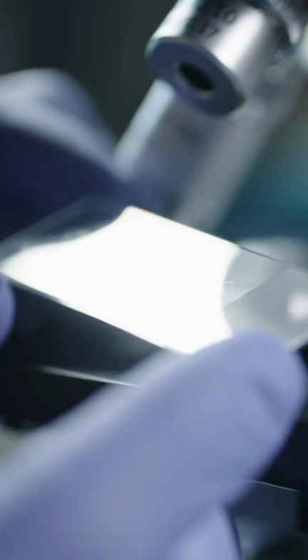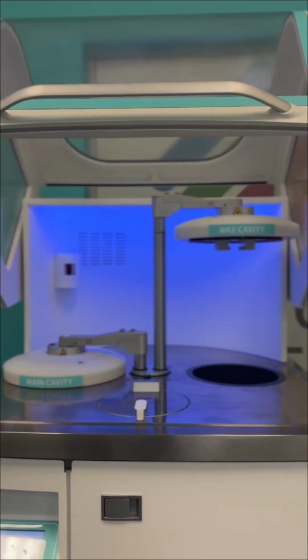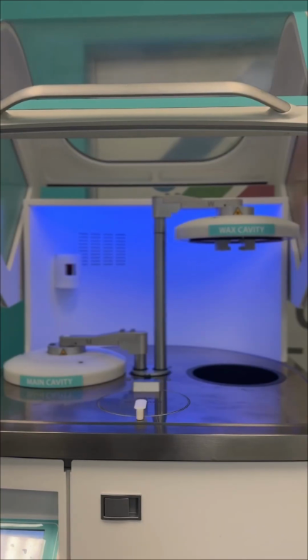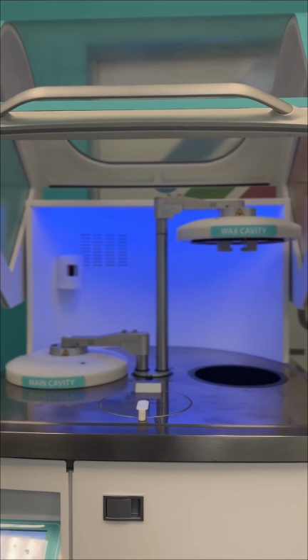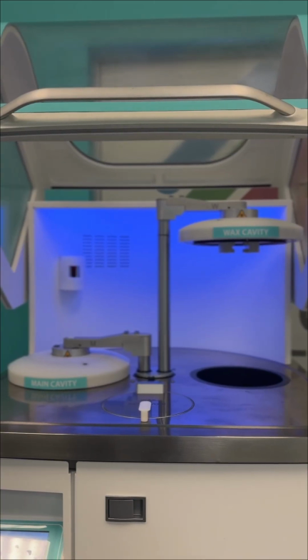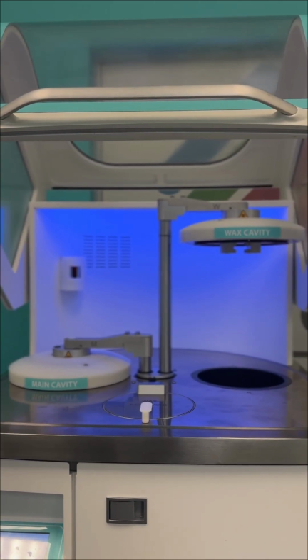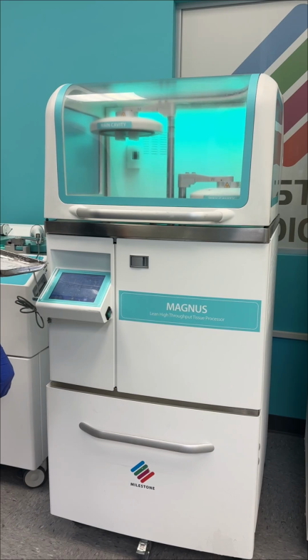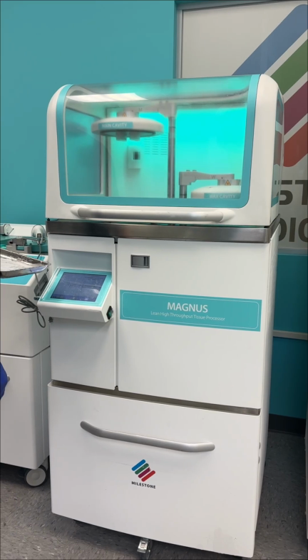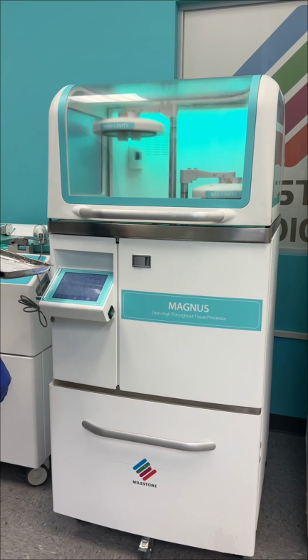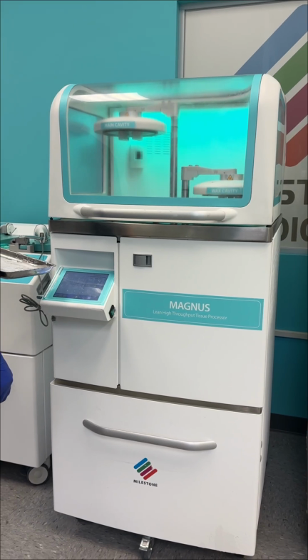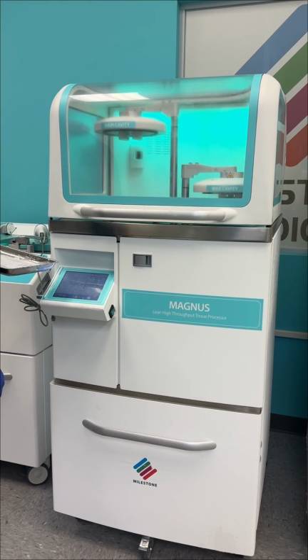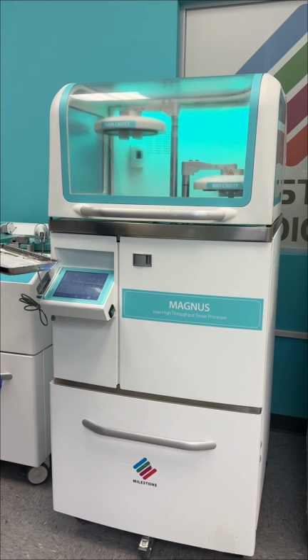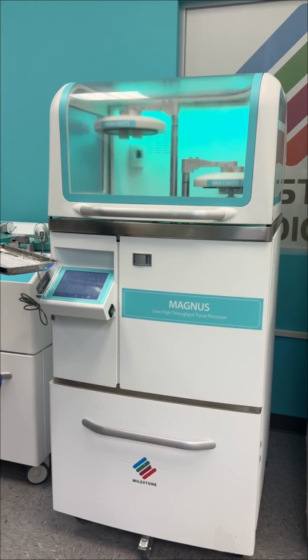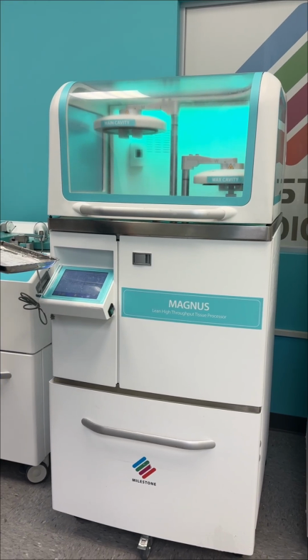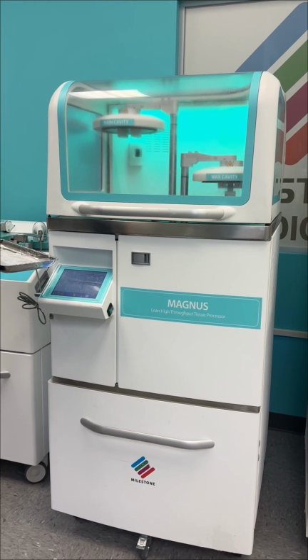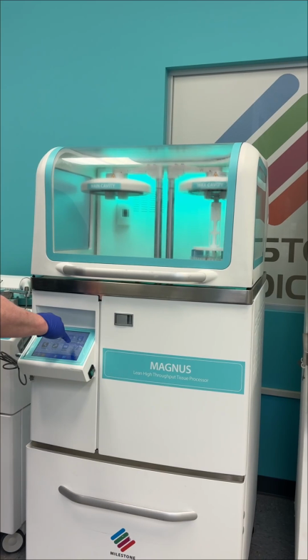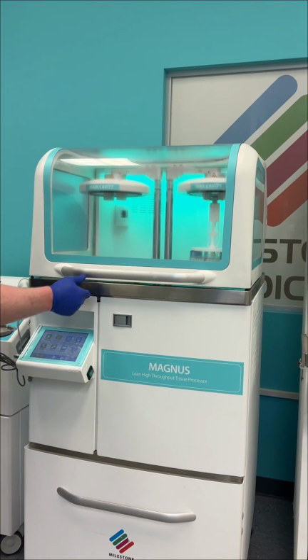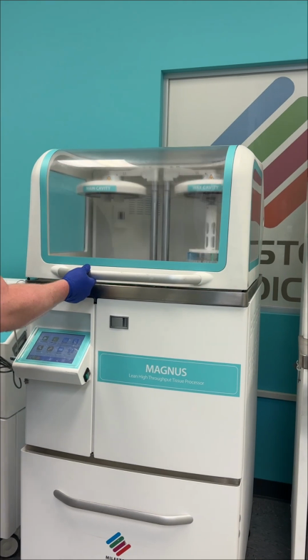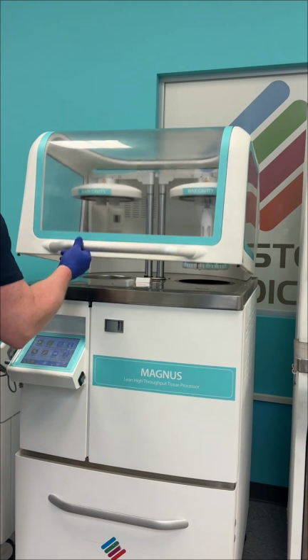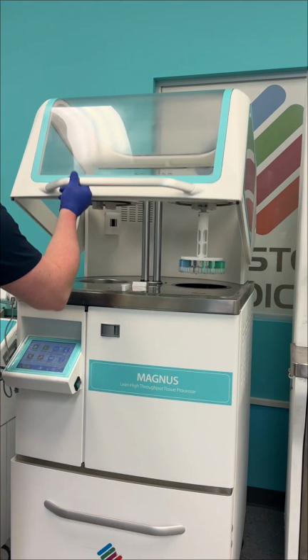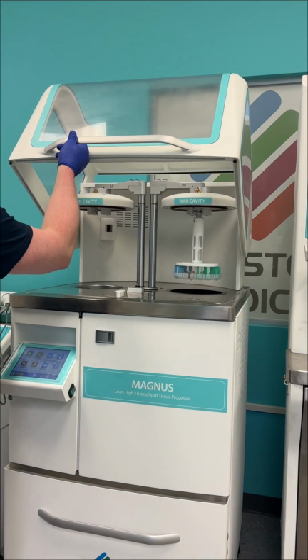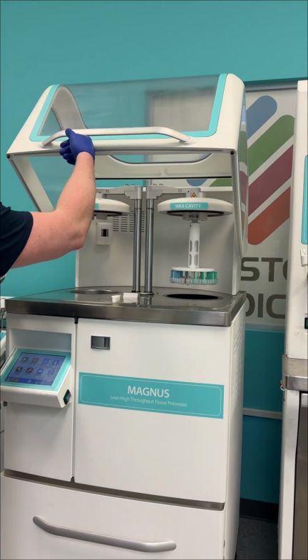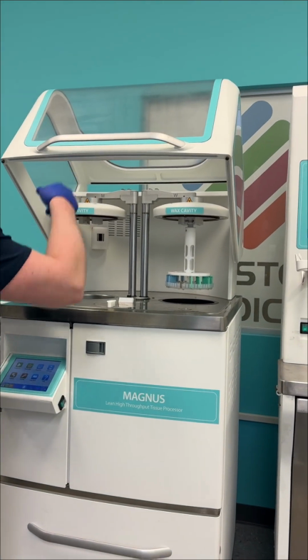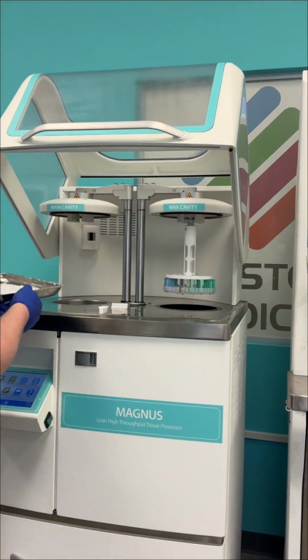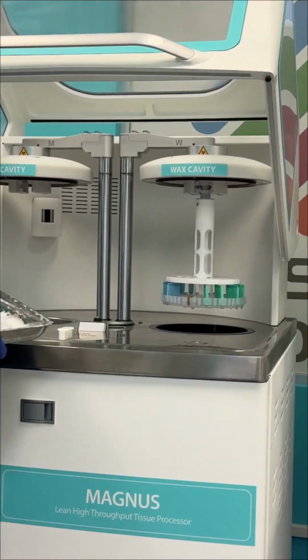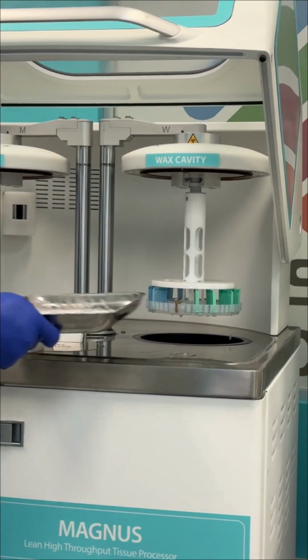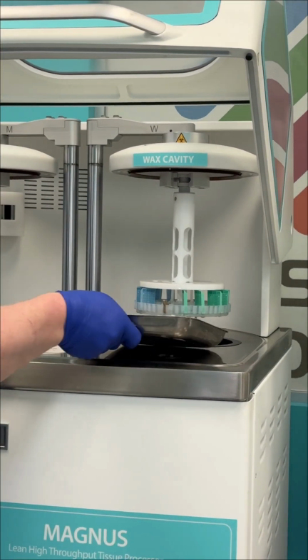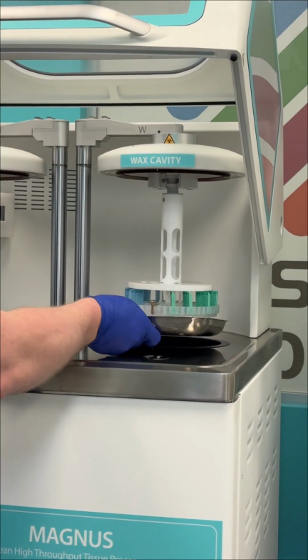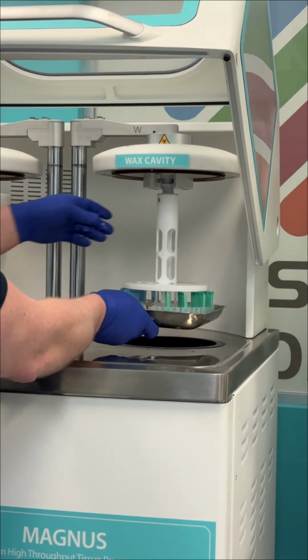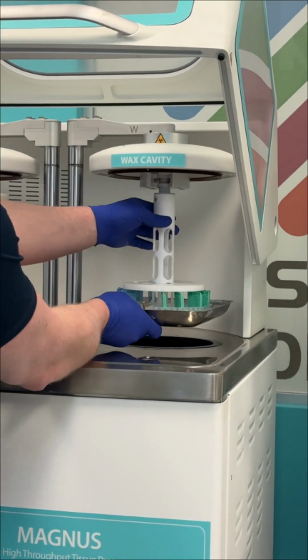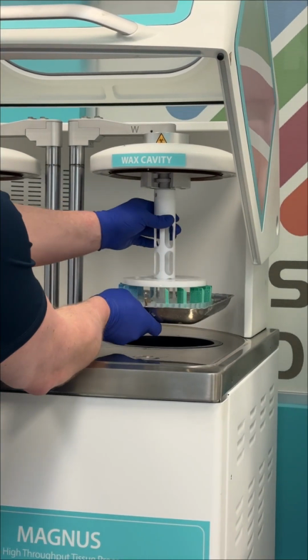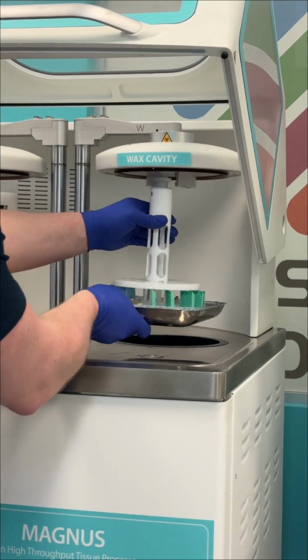Milestone provides cutting-edge technology for histology and pathology labs, improving these processes to reduce patient anxiety and improve lab workflows around the world.